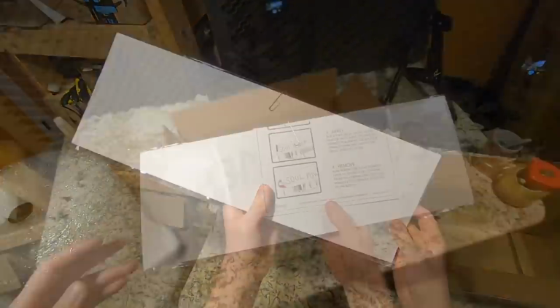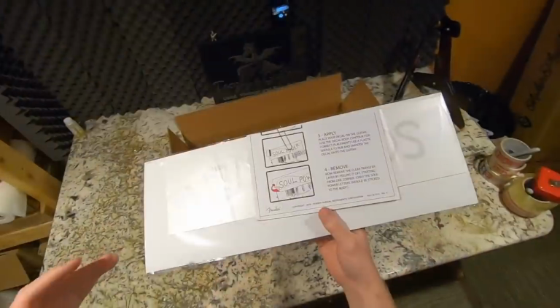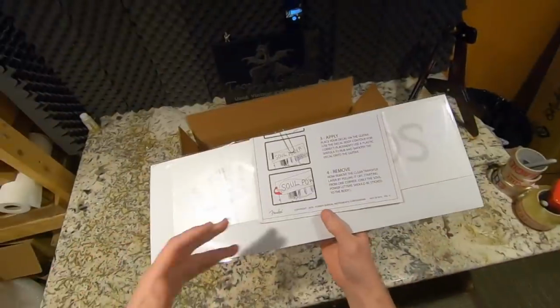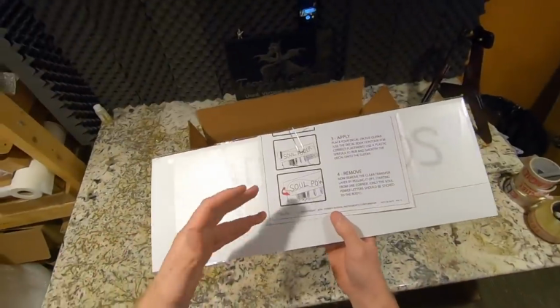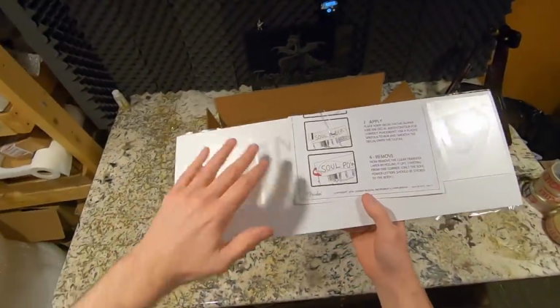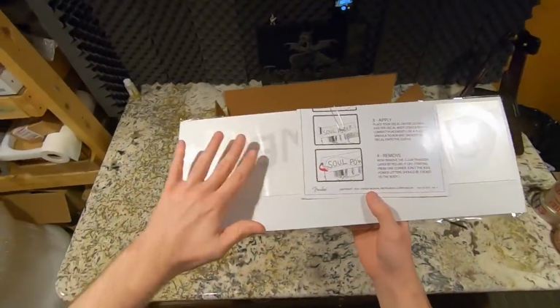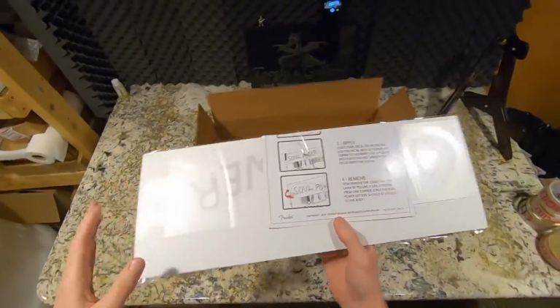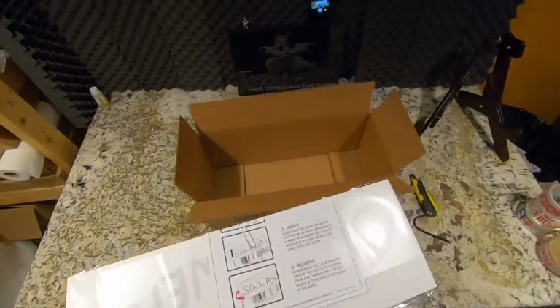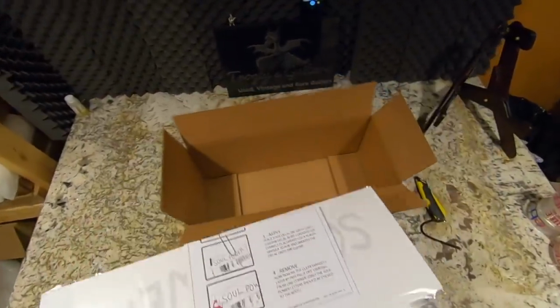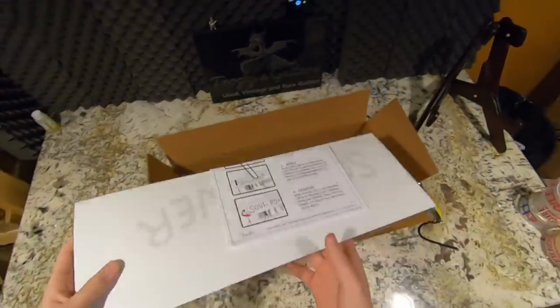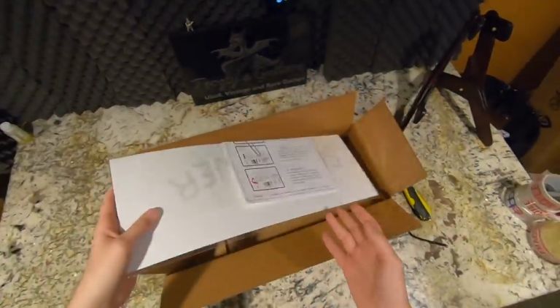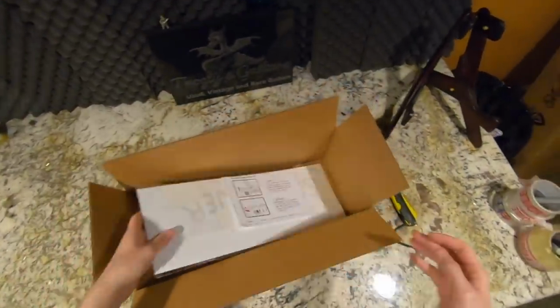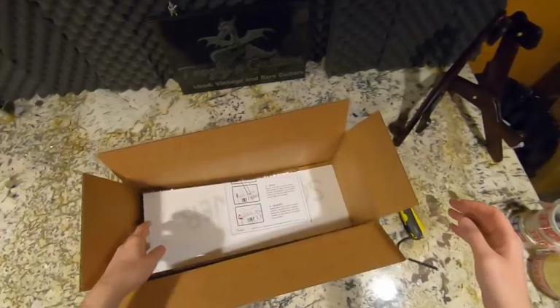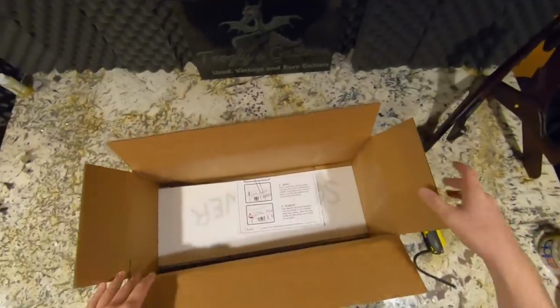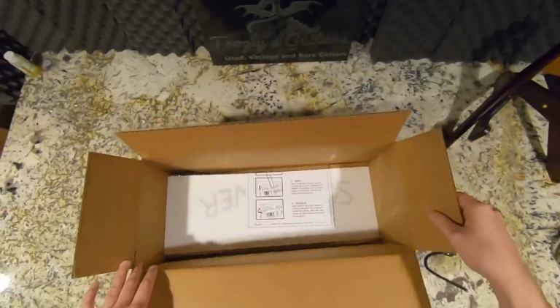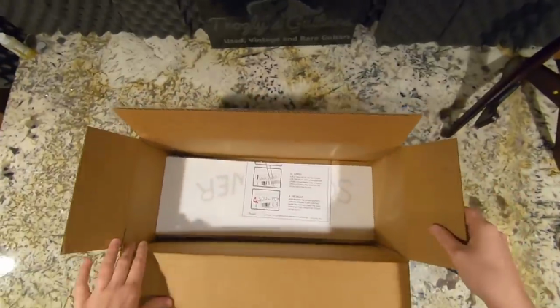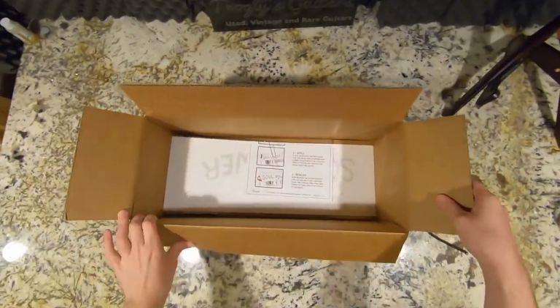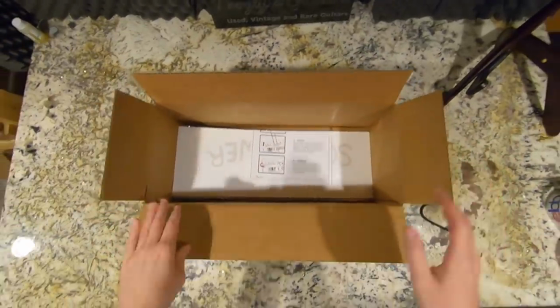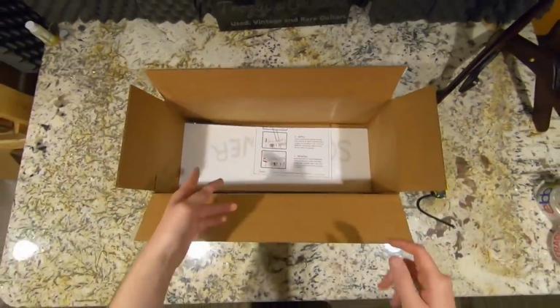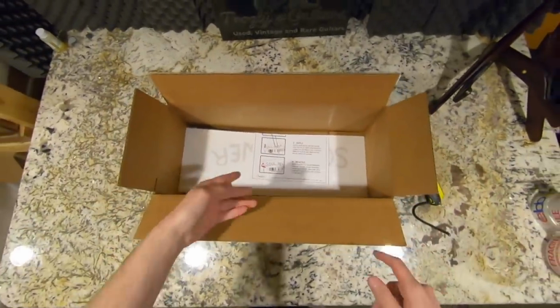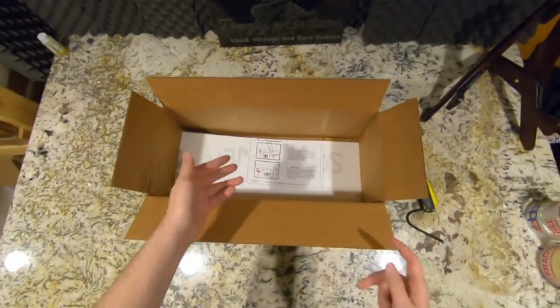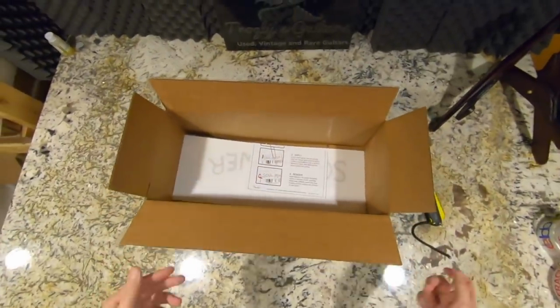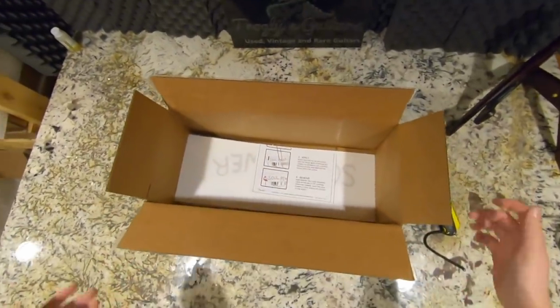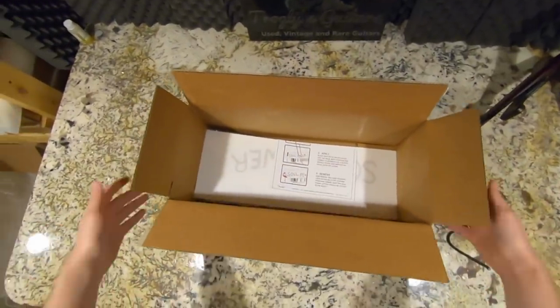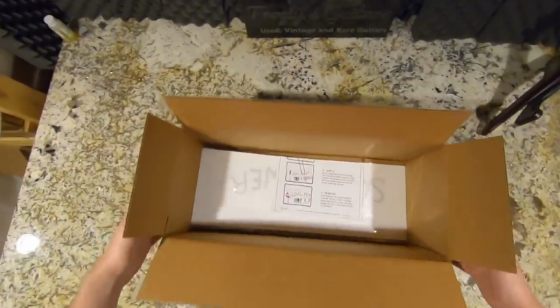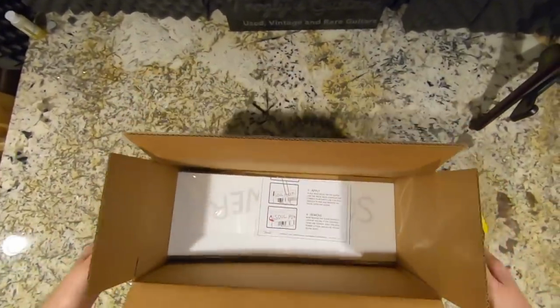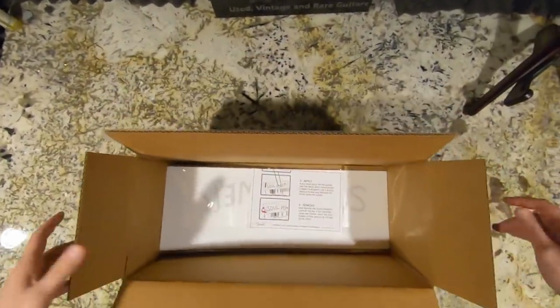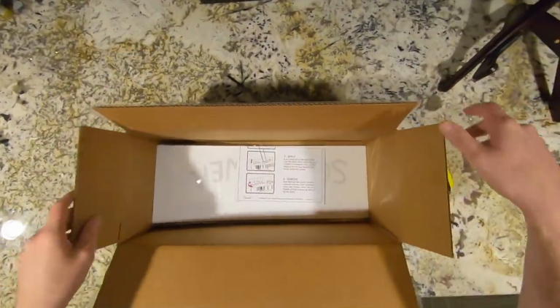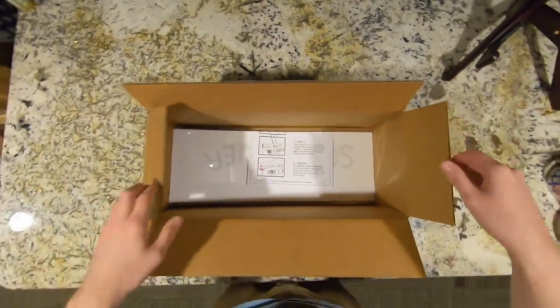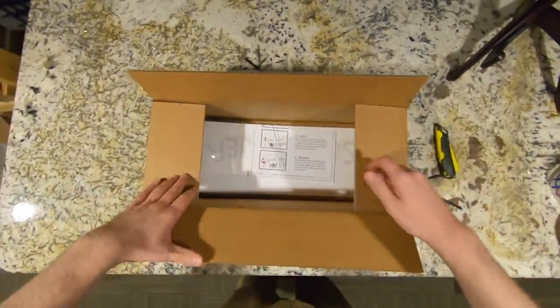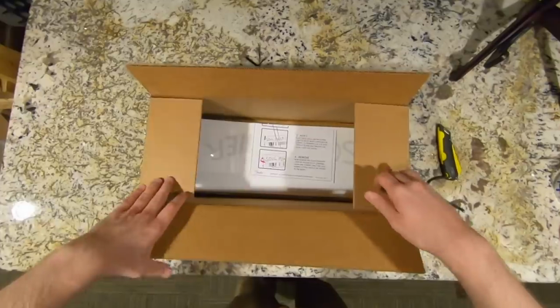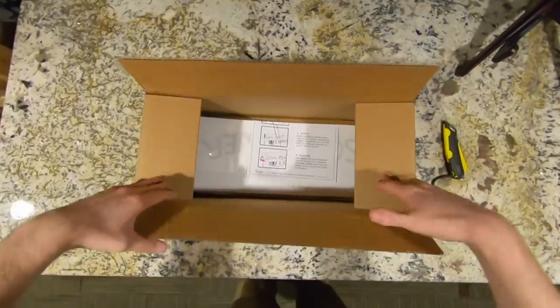I've actually already sold it without the decal, but I'll go ahead and throw the decal in. Even though it would be cool to put it on my Glary Stratocaster, it belongs with that guitar.